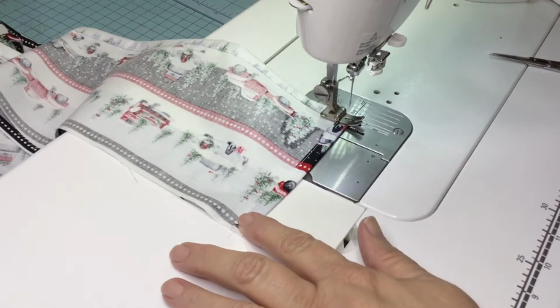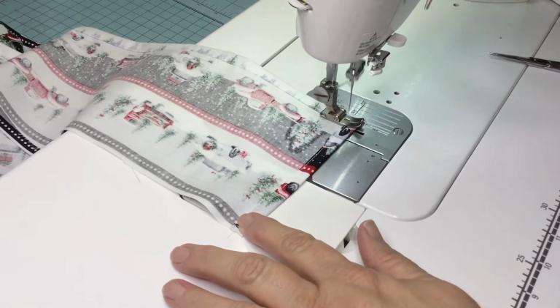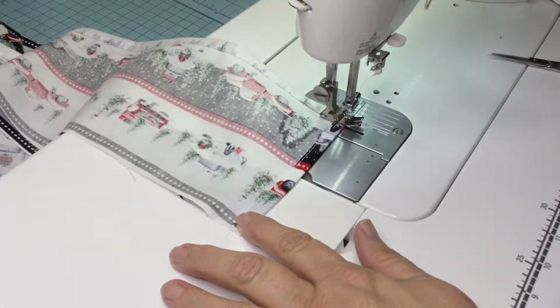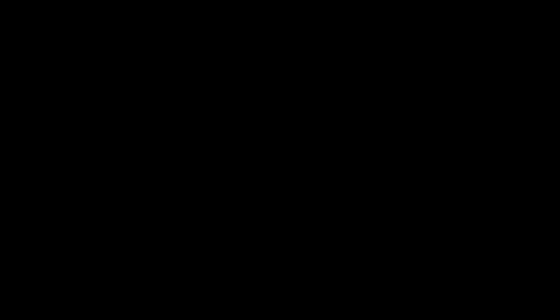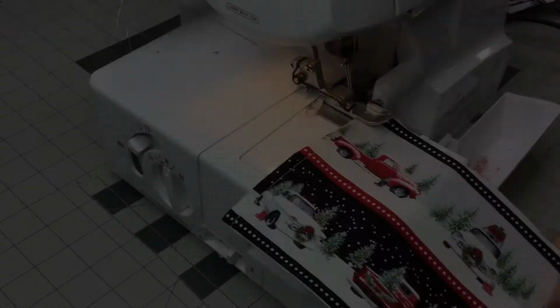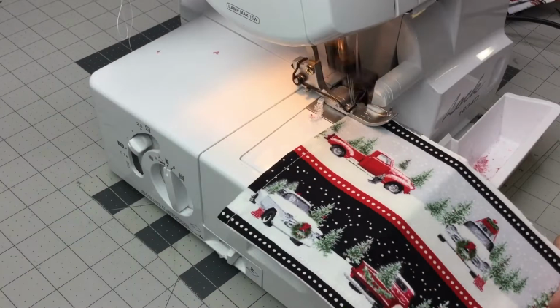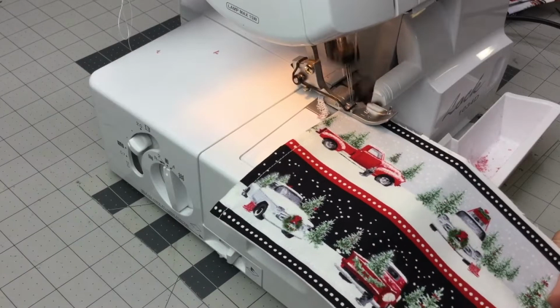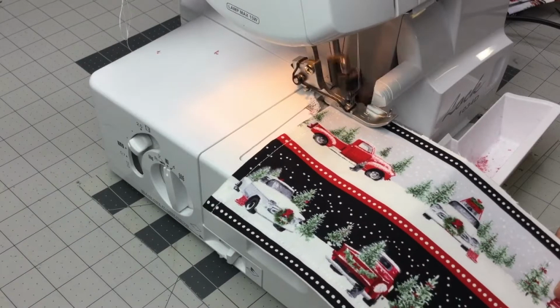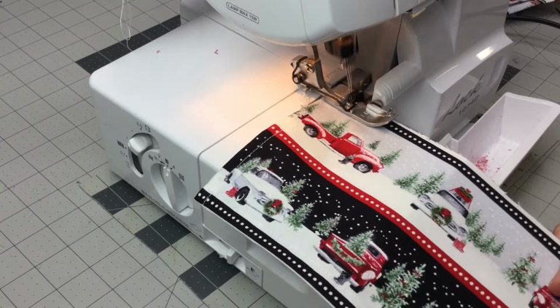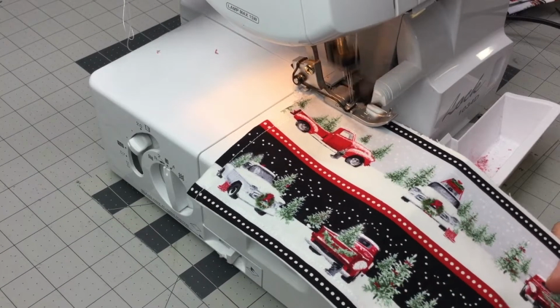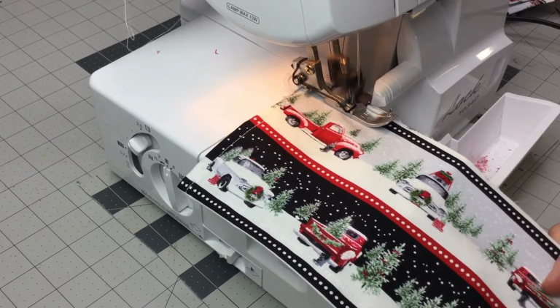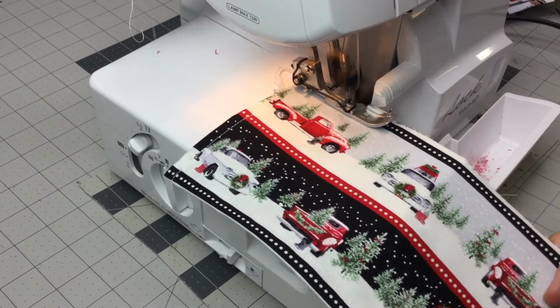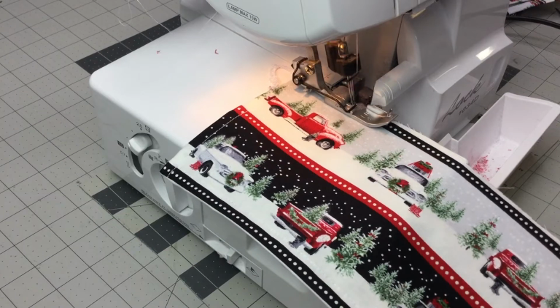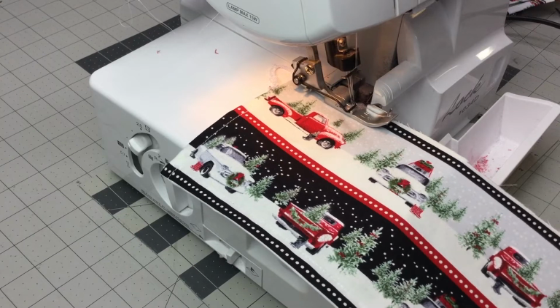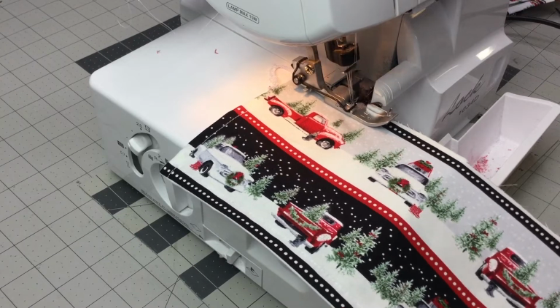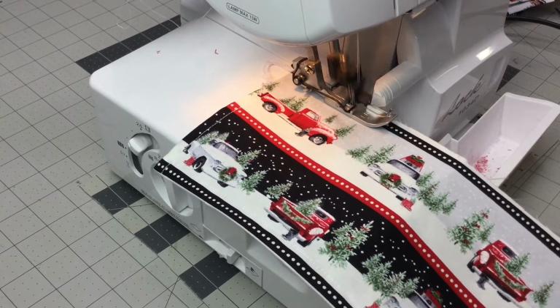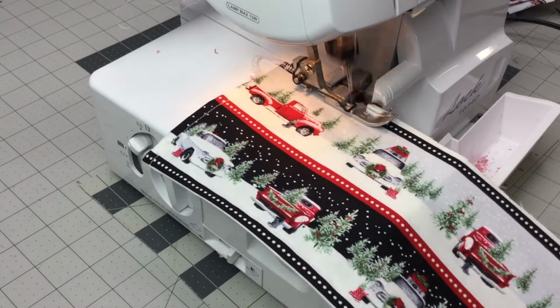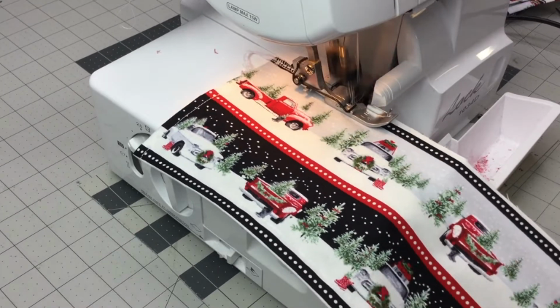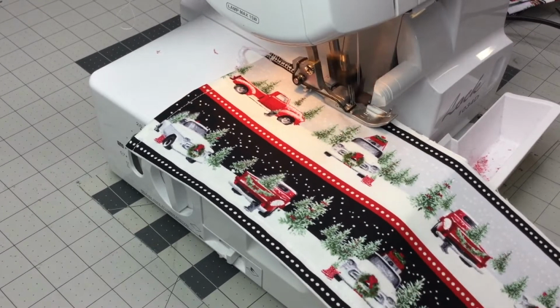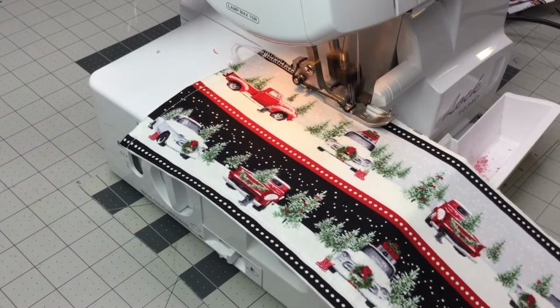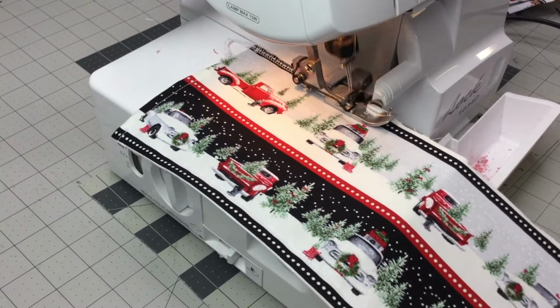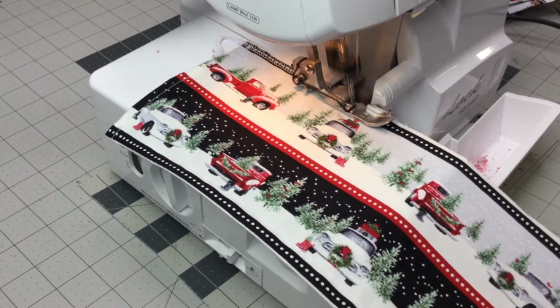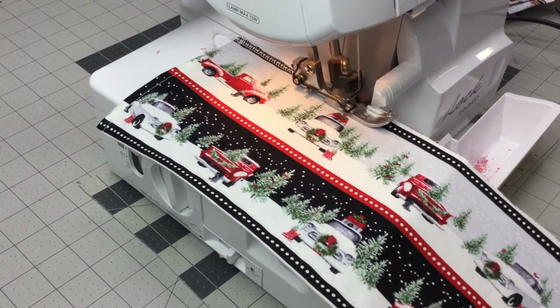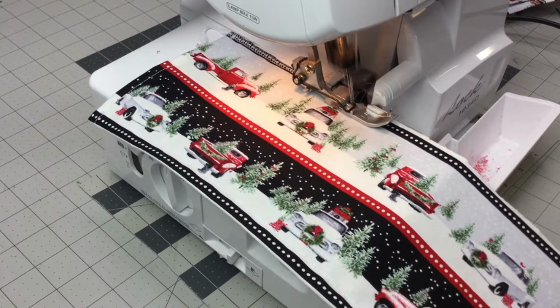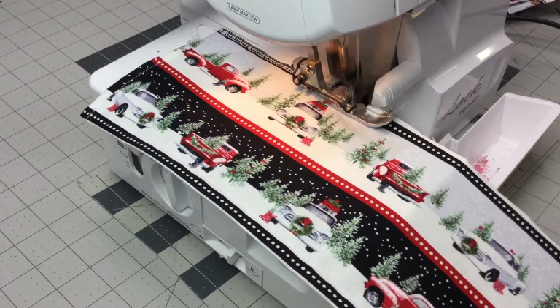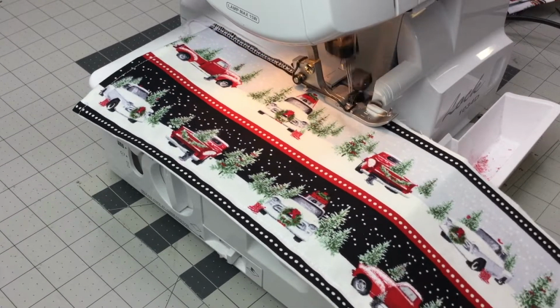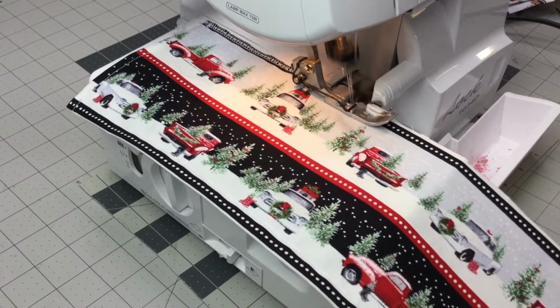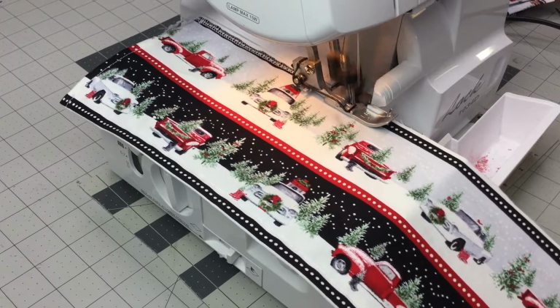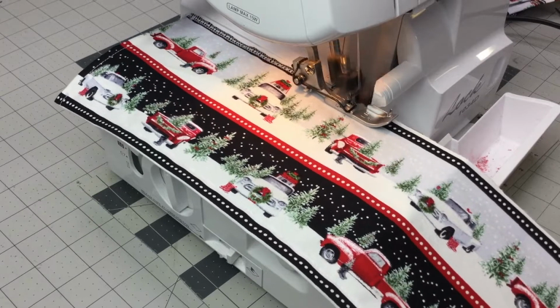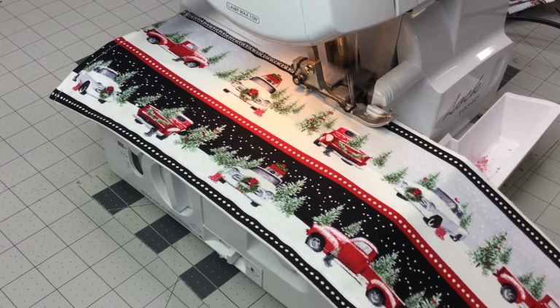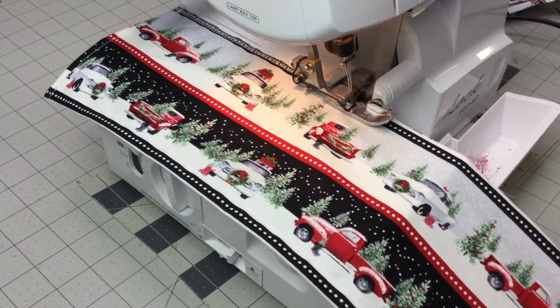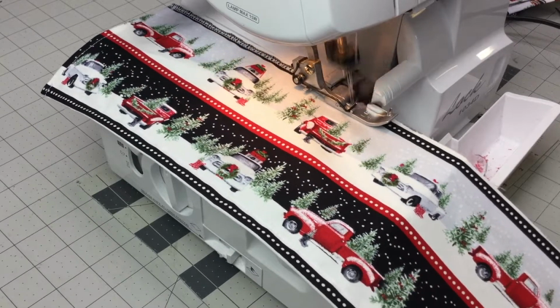And now I'm preparing the top of the ruffle with a serged stitch. If you don't have a serger, that's okay — just zigzag.